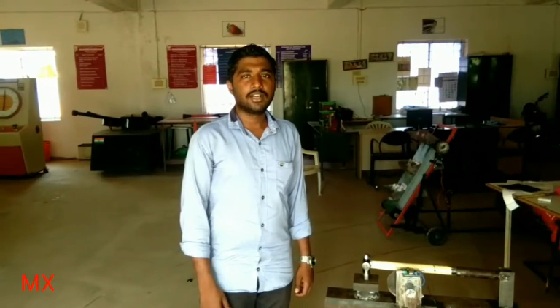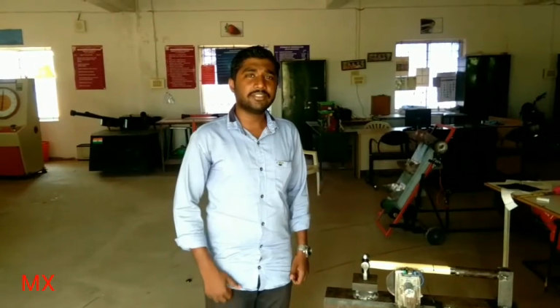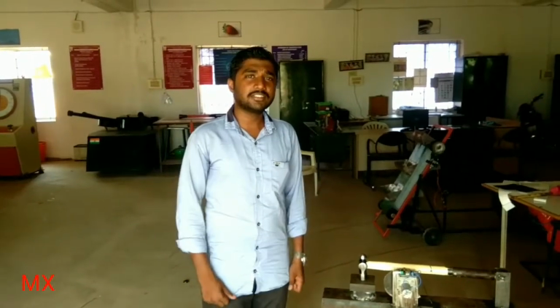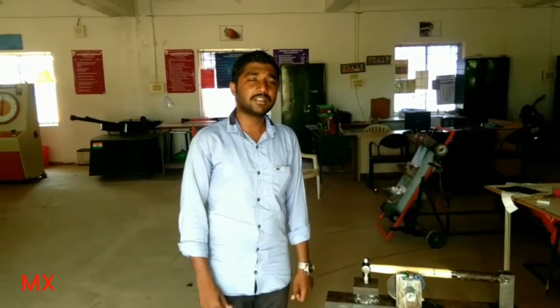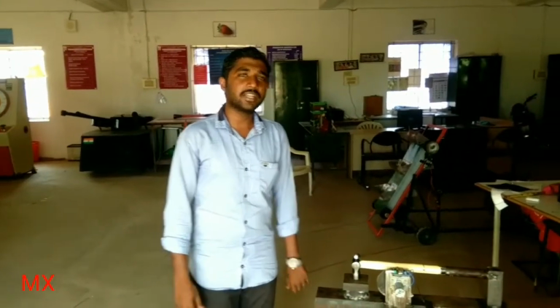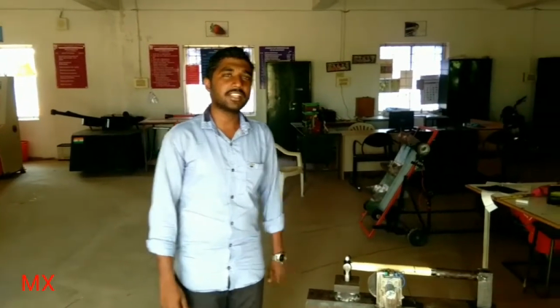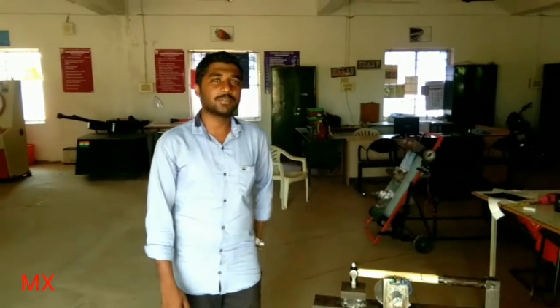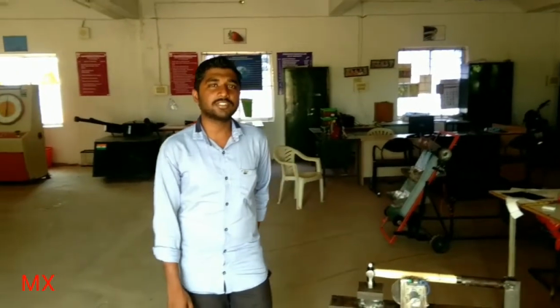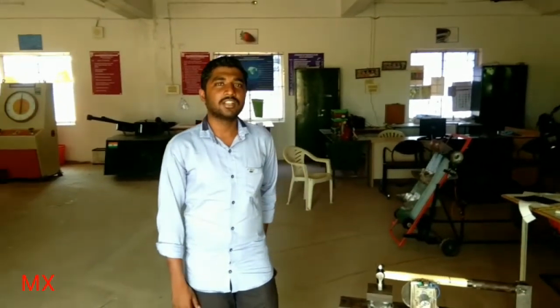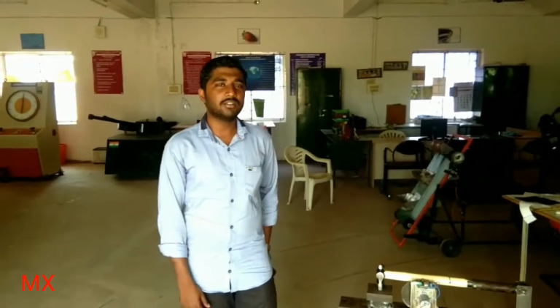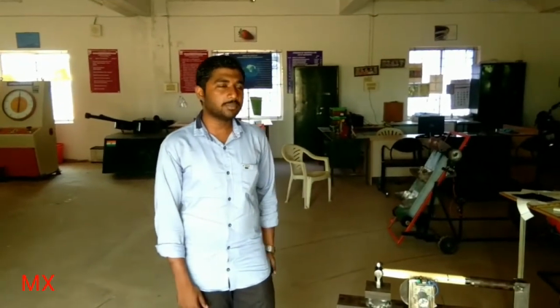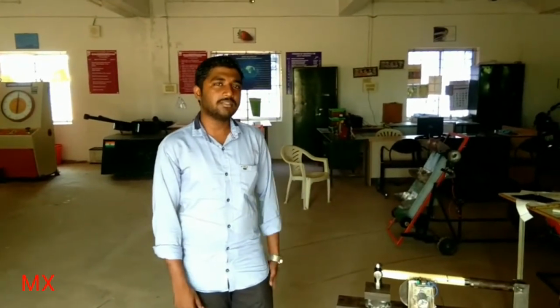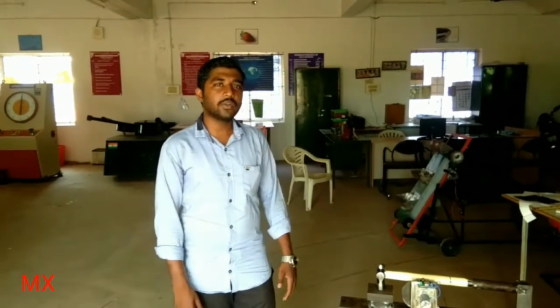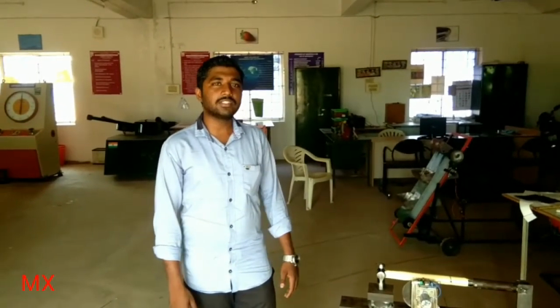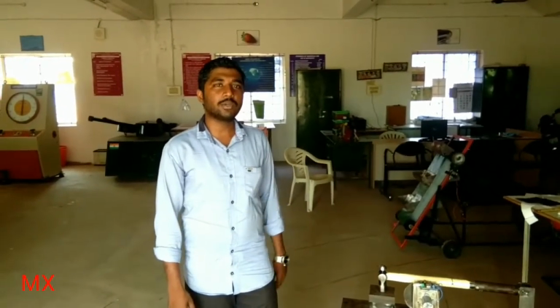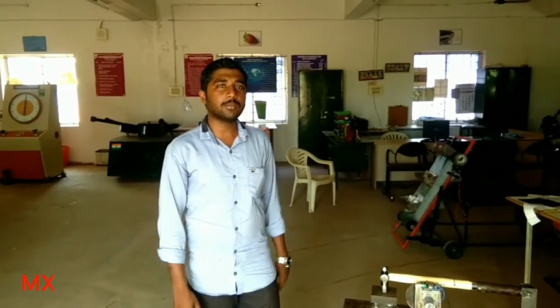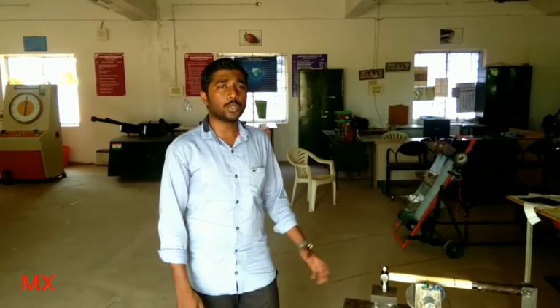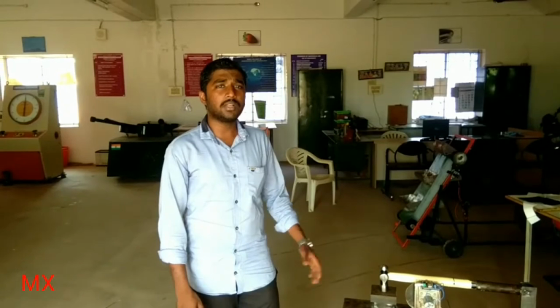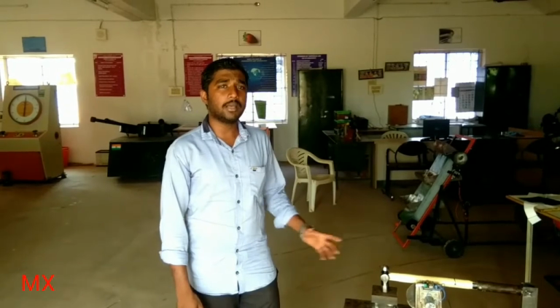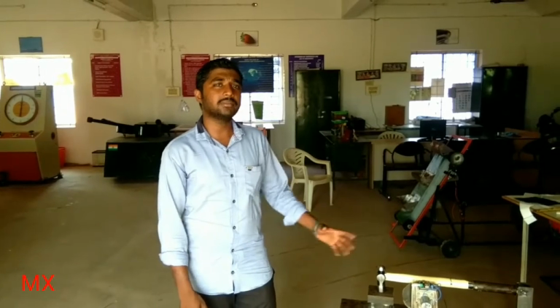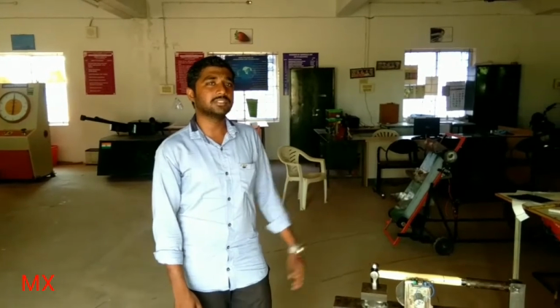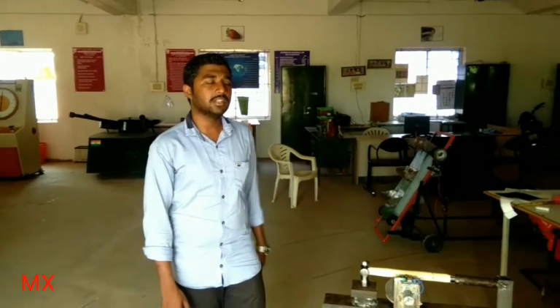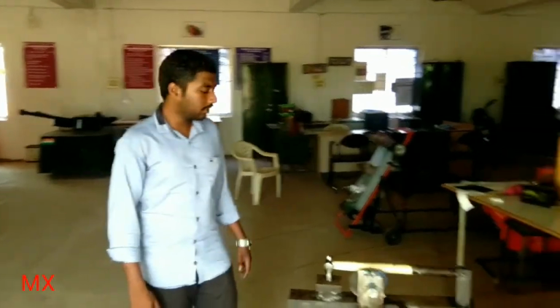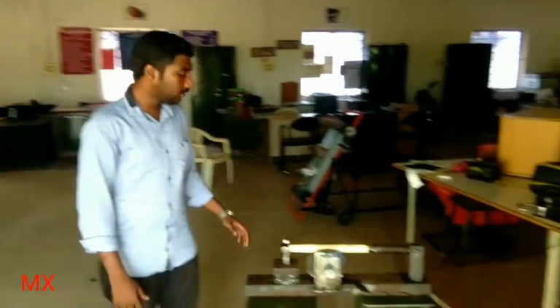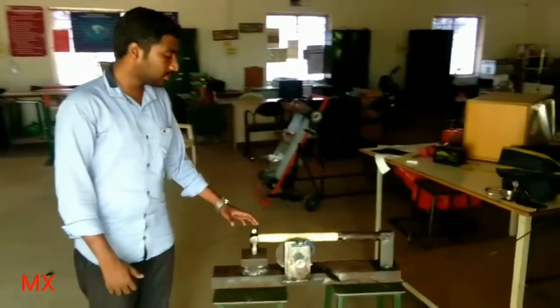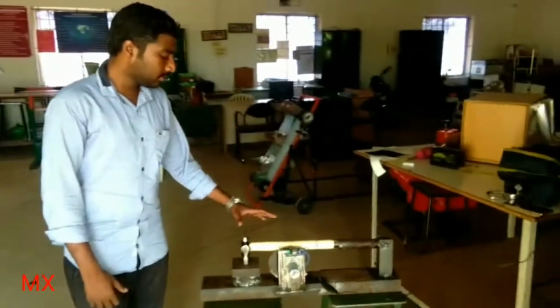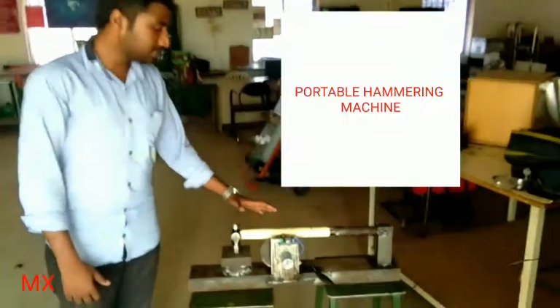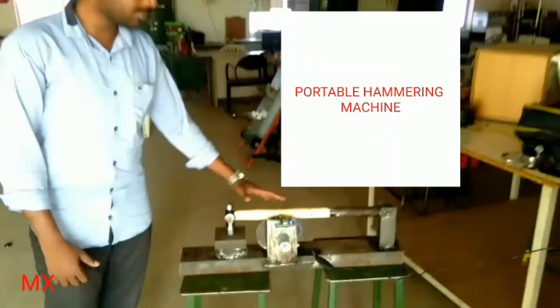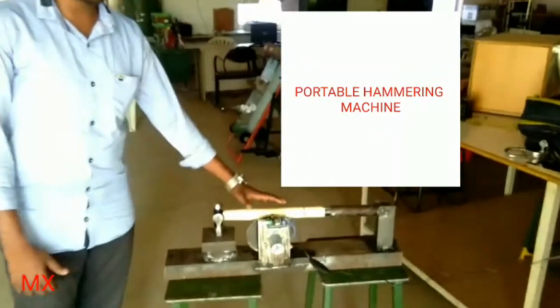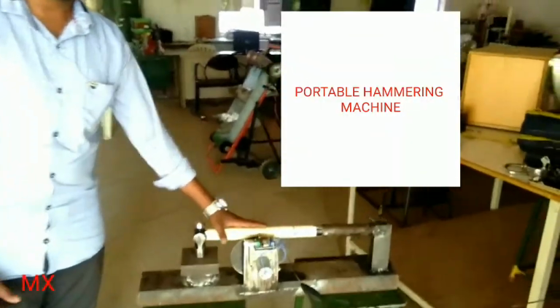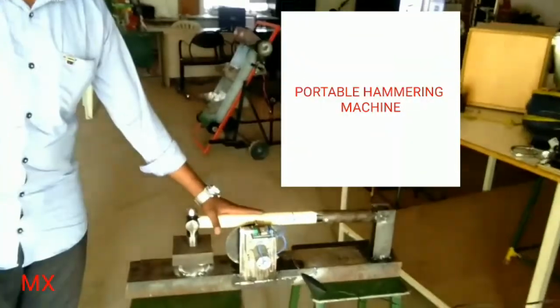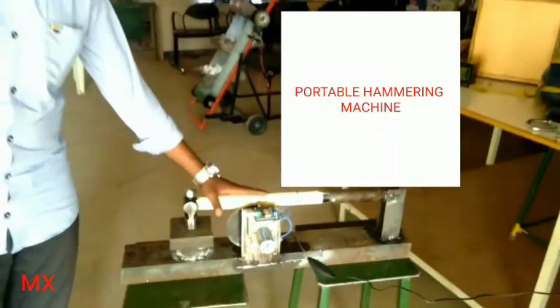Hi friends, welcome to Mechanical Explorations. In this part, you are going to see about a portable hammering machine. You can see the portable hammering machine here.